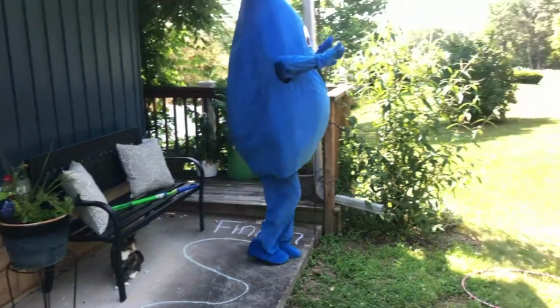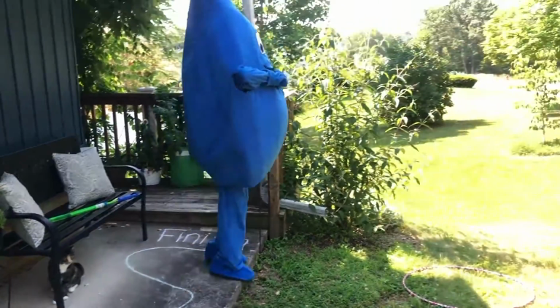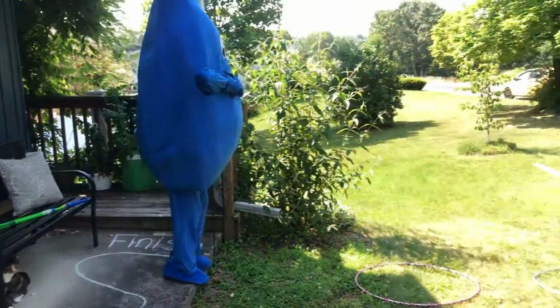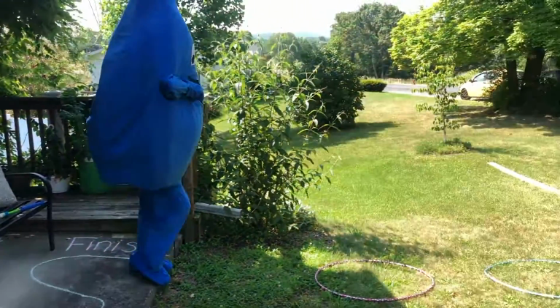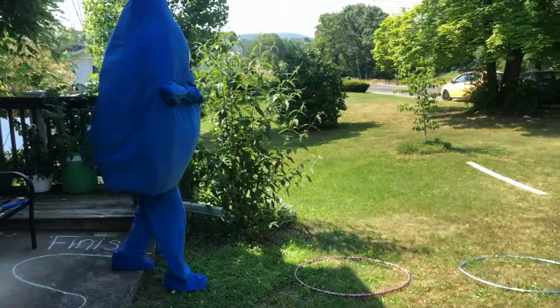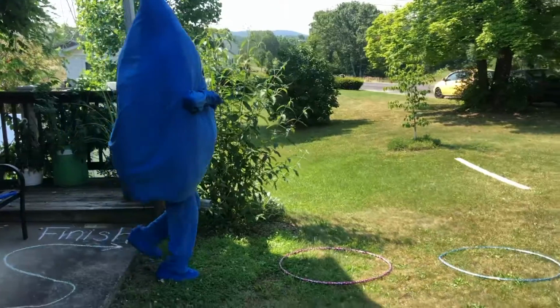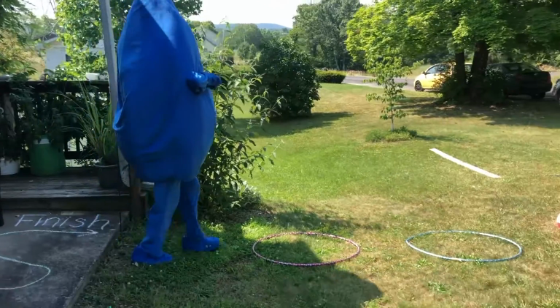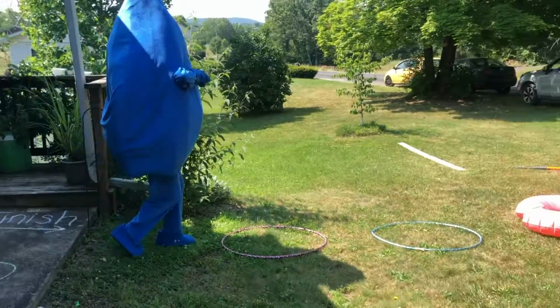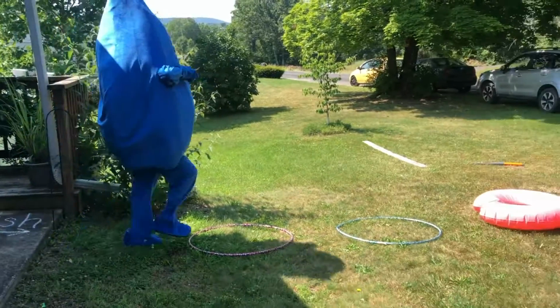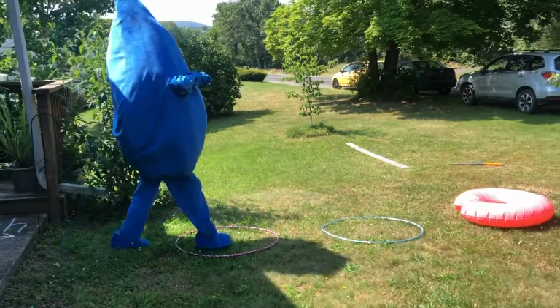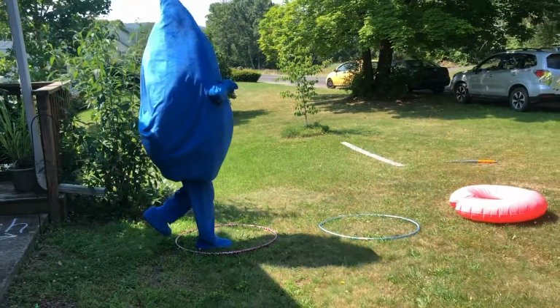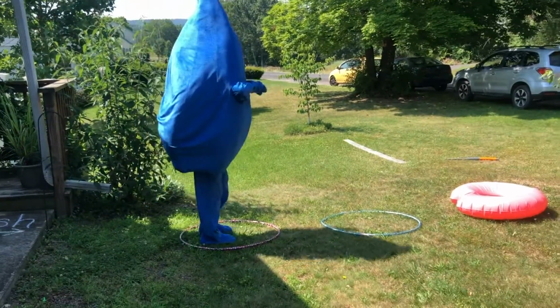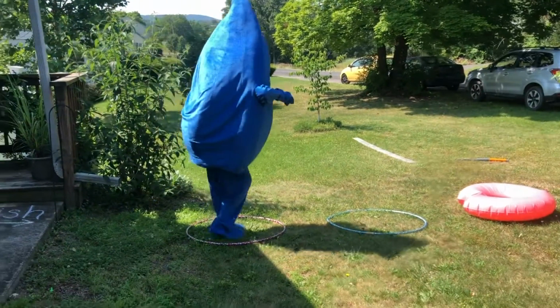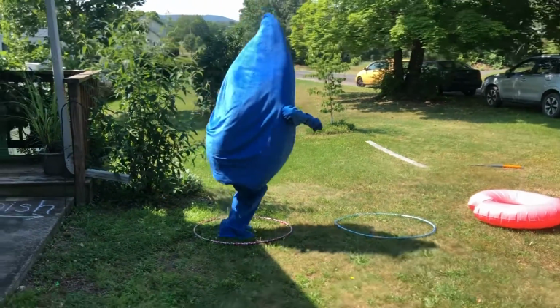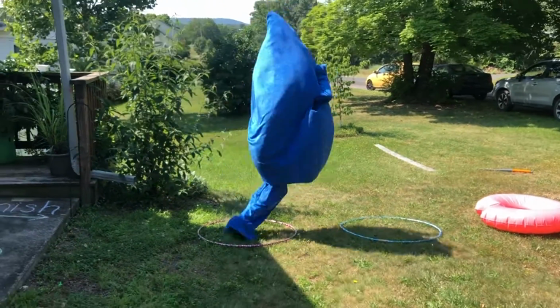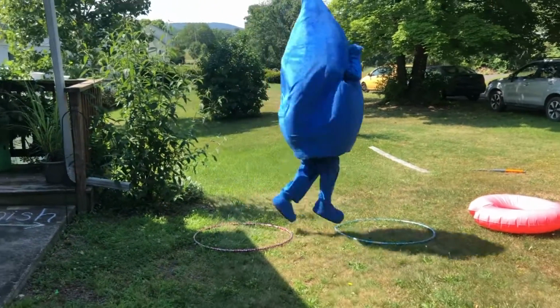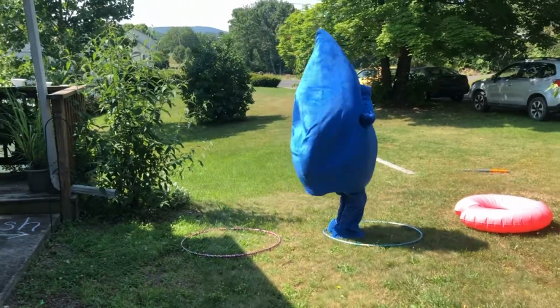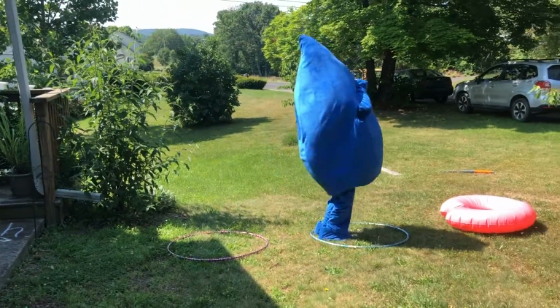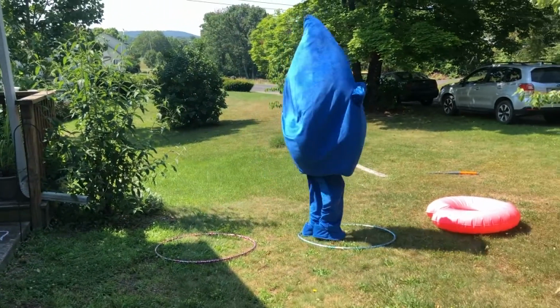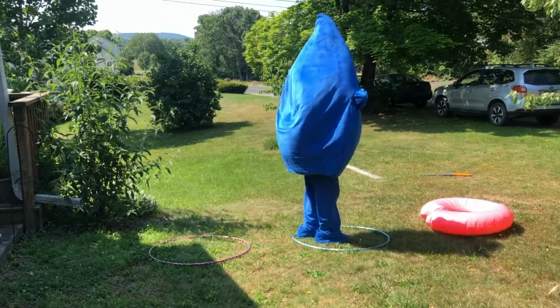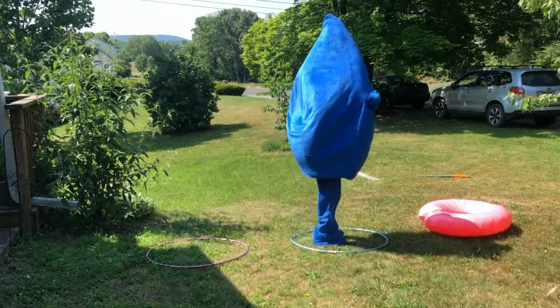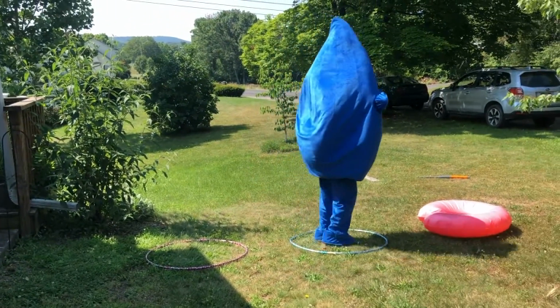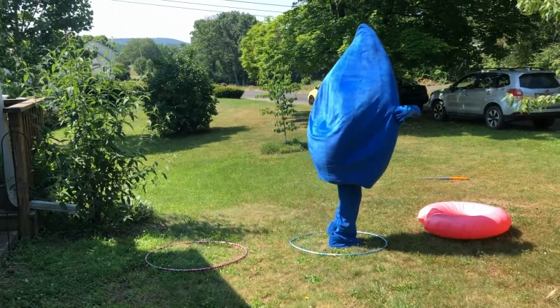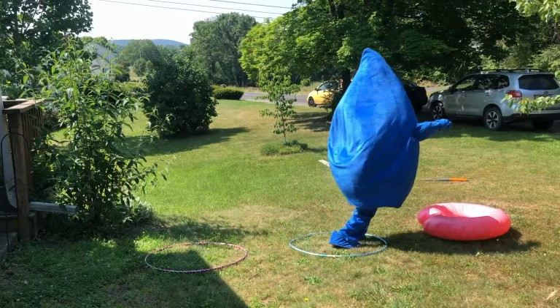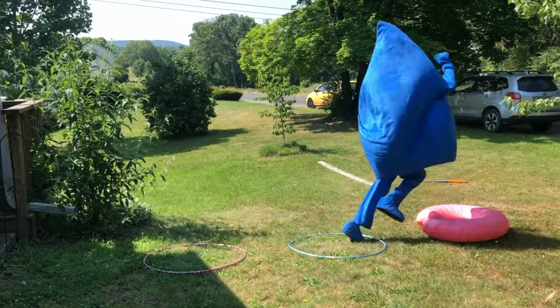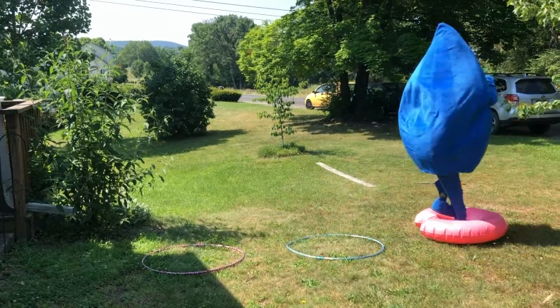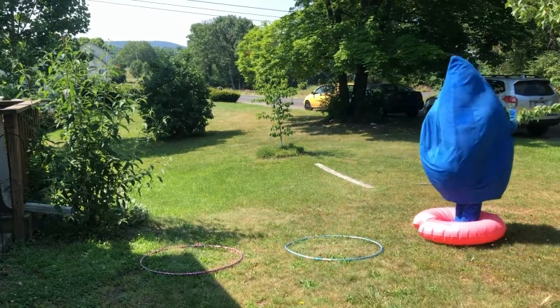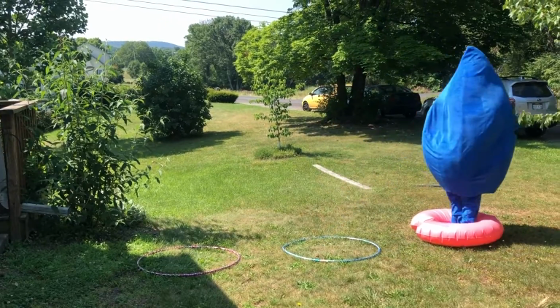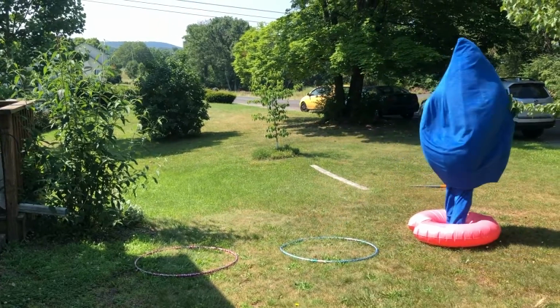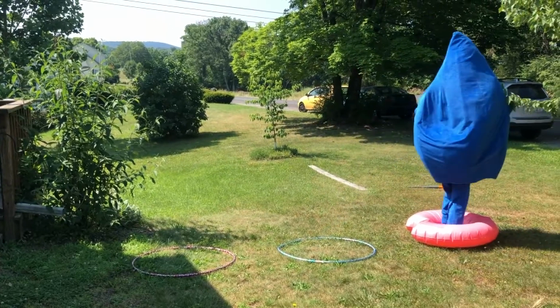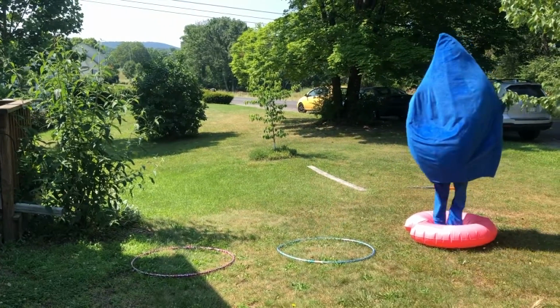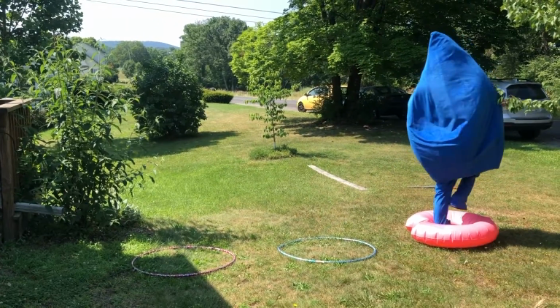Now the next thing we're gonna do is go to the hula hoops and inner tube. We're just gonna run or hop through those. Good job.